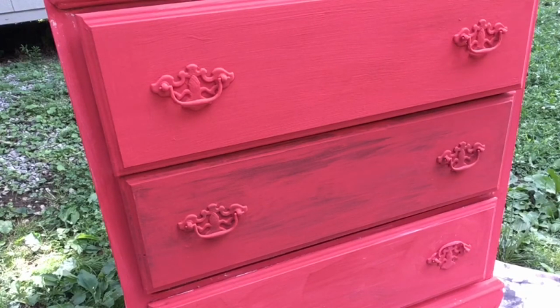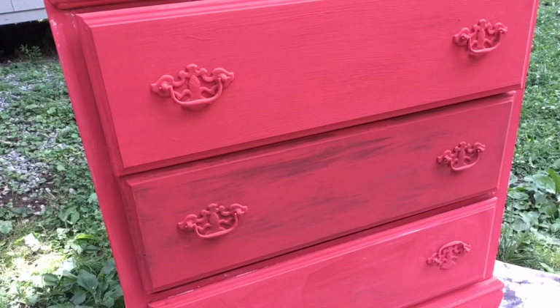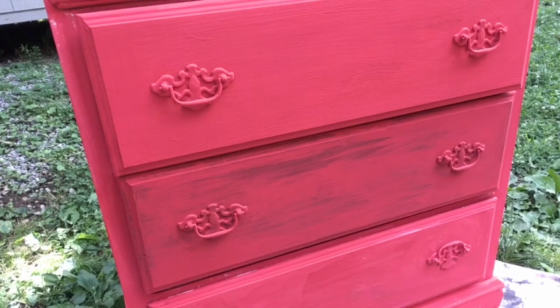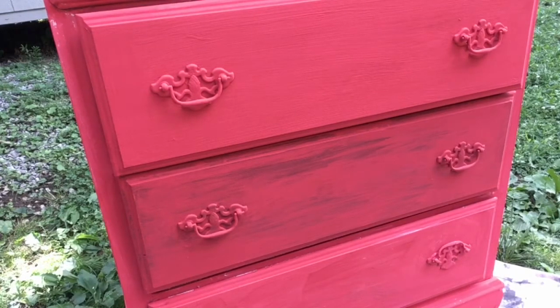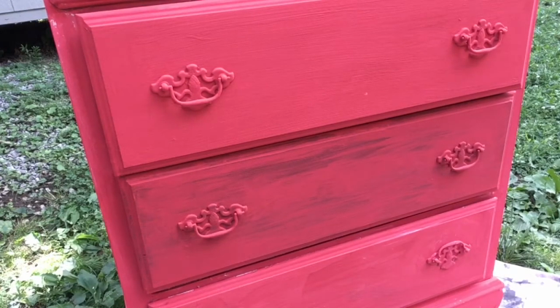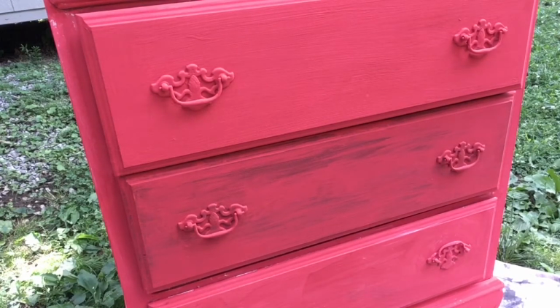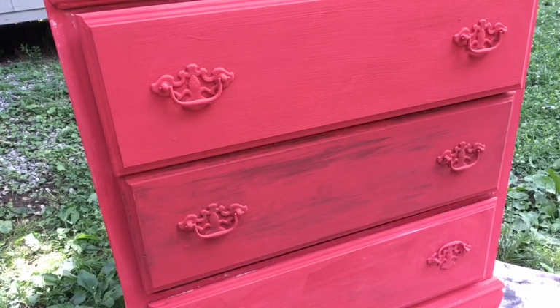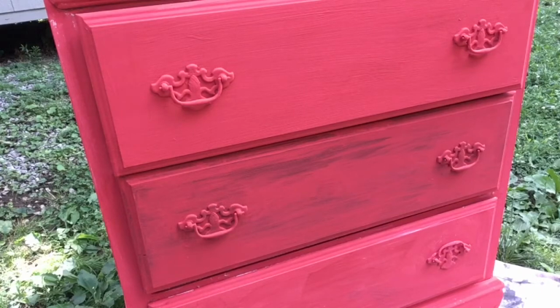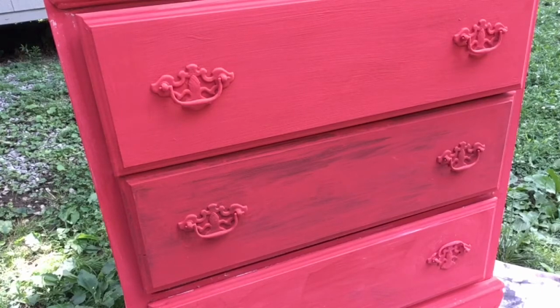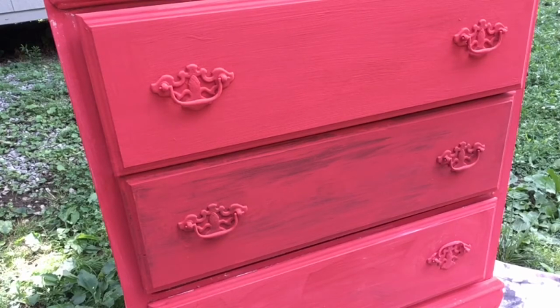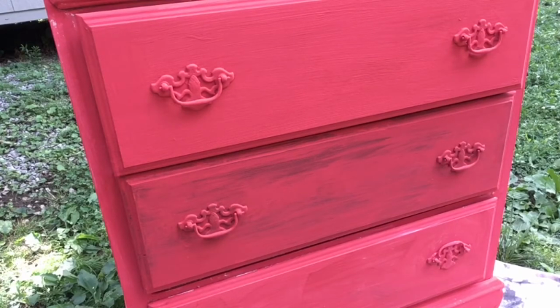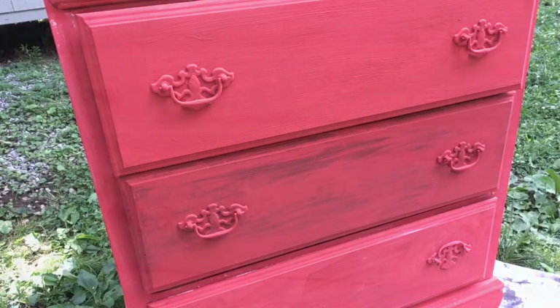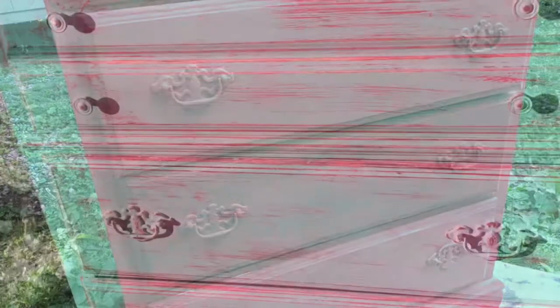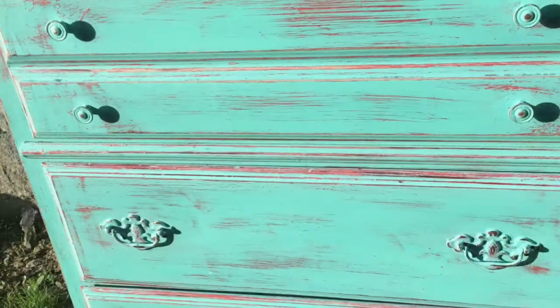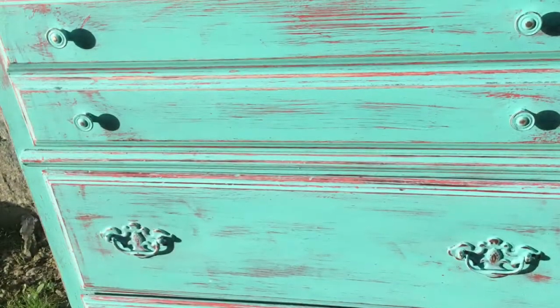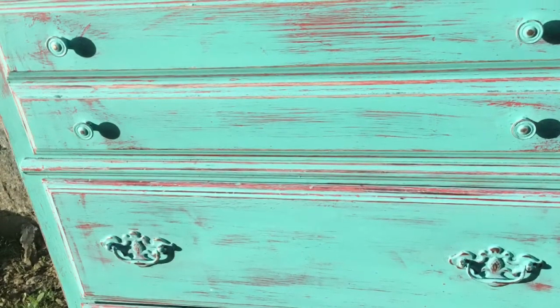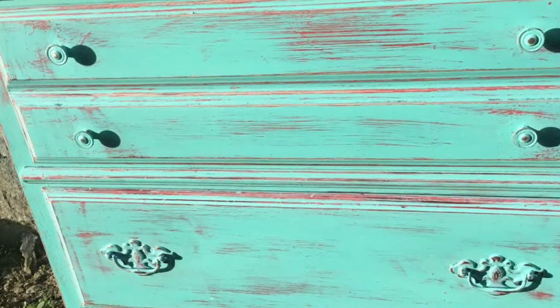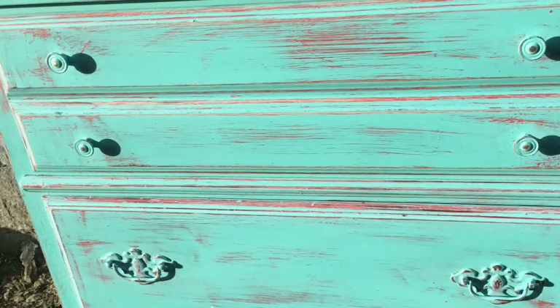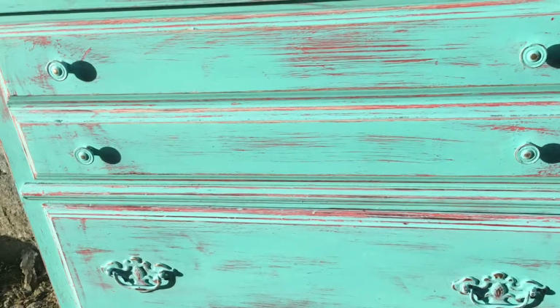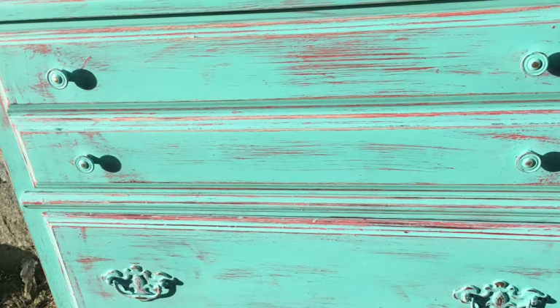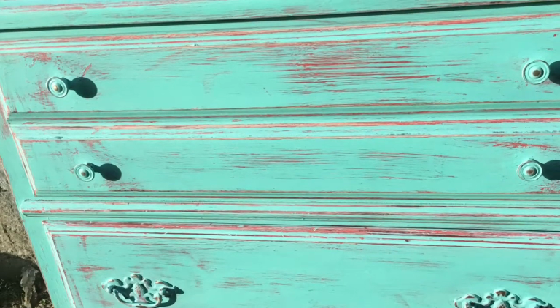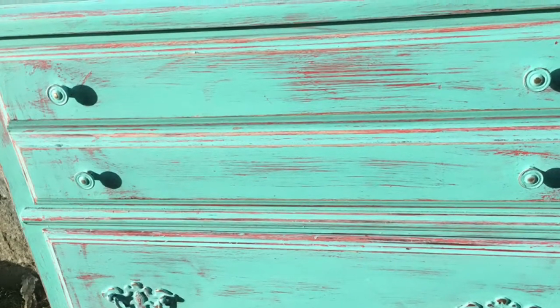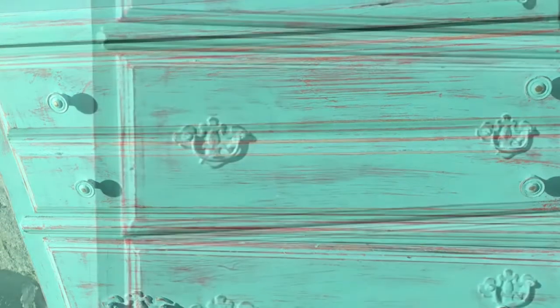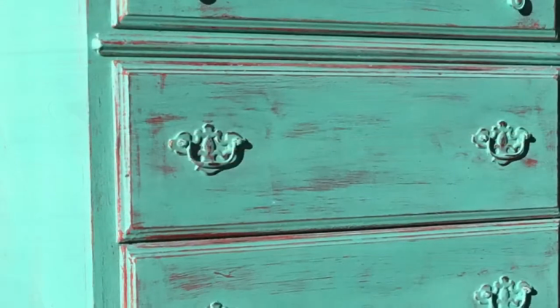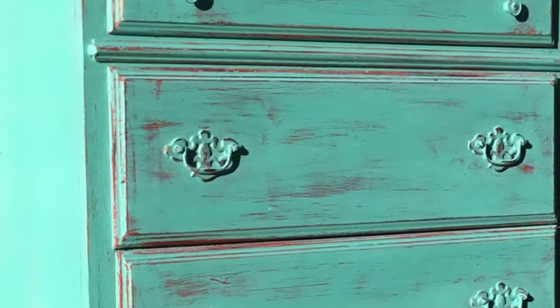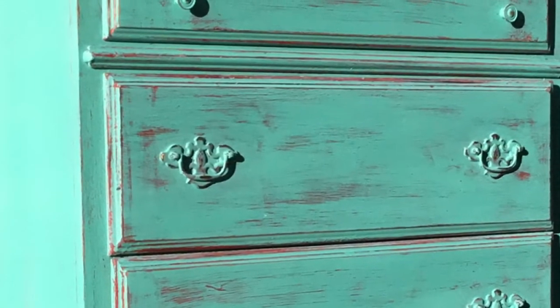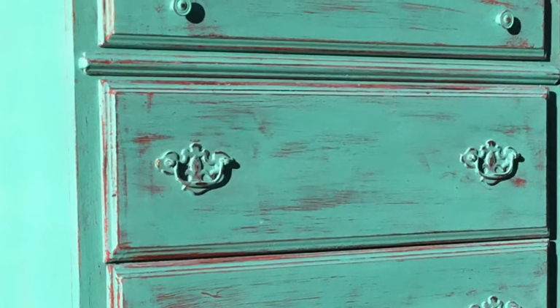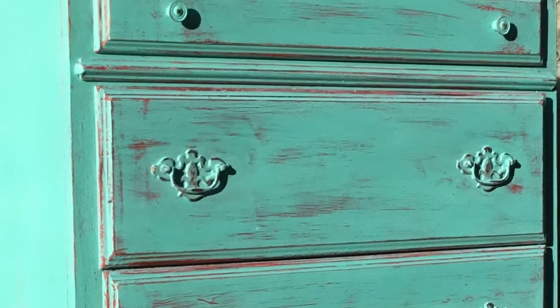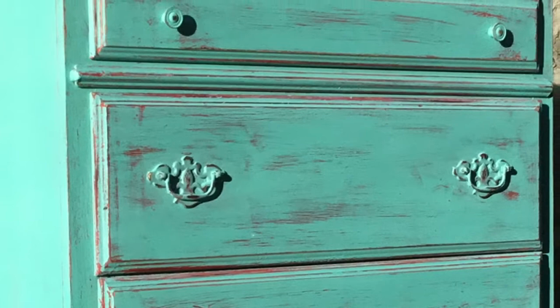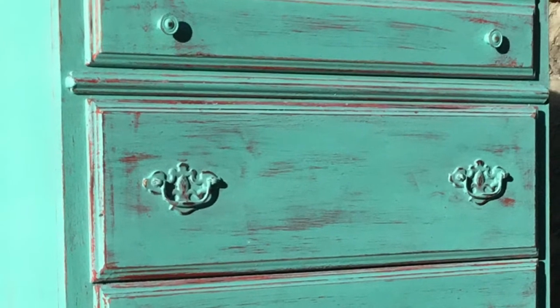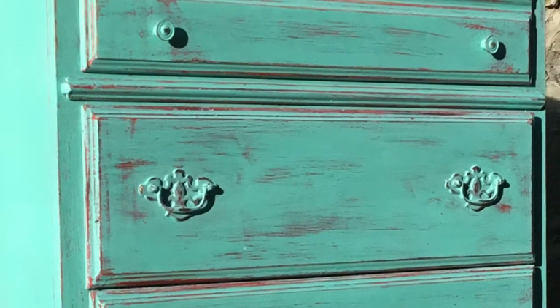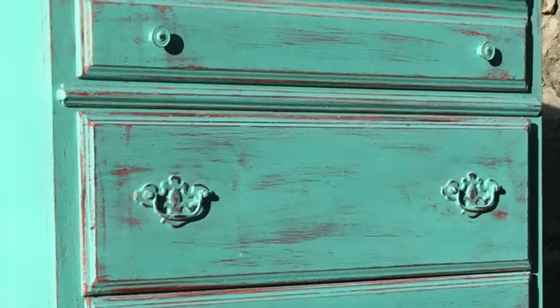Please check back often. I put up new videos all the time, and please don't forget to like and subscribe. This is what it looks like after I painted my top coat on and sanded down to the red. I was really happy with this, and thanks for watching.